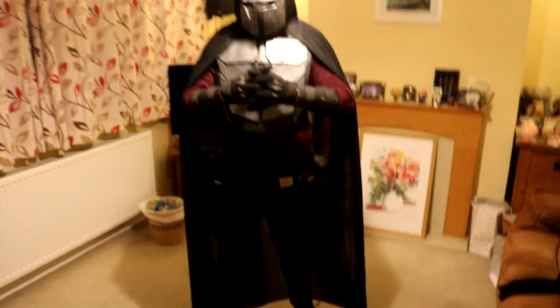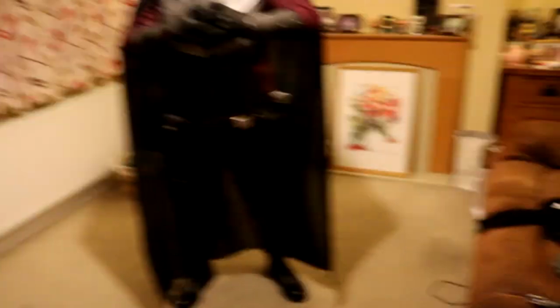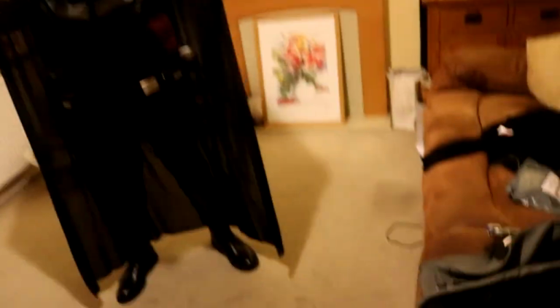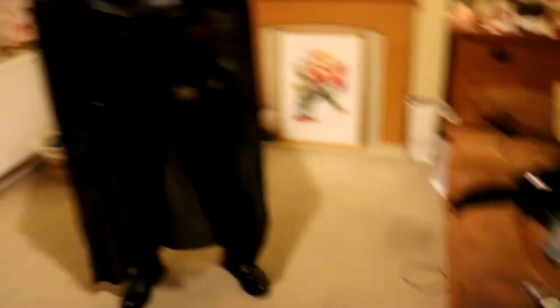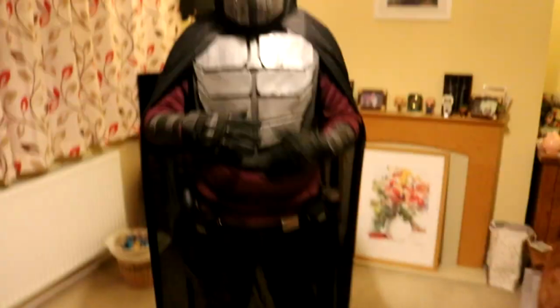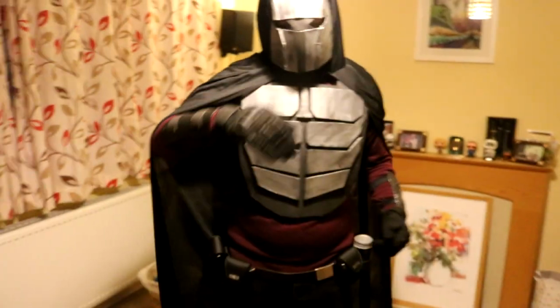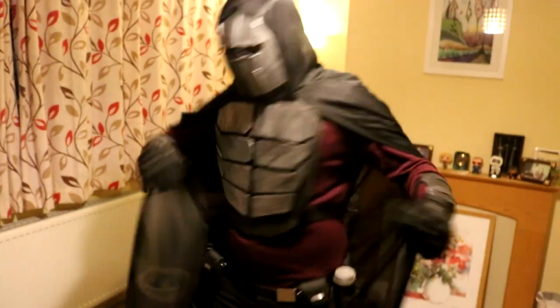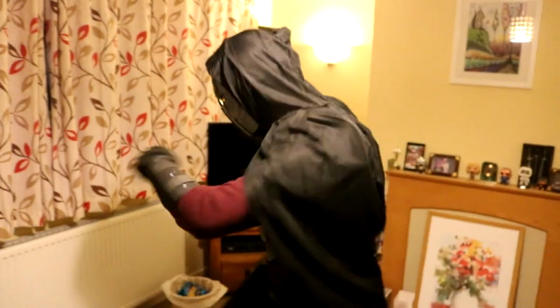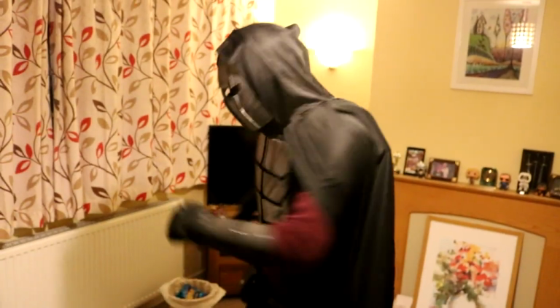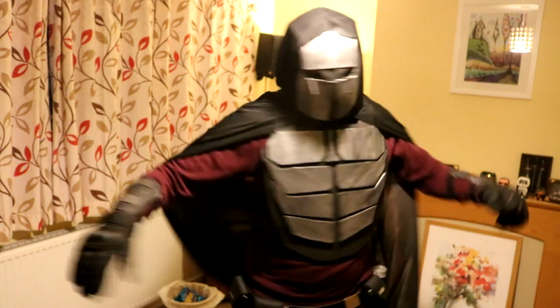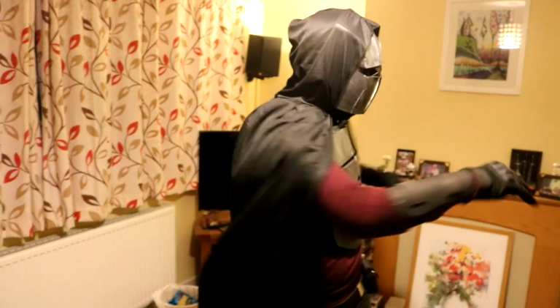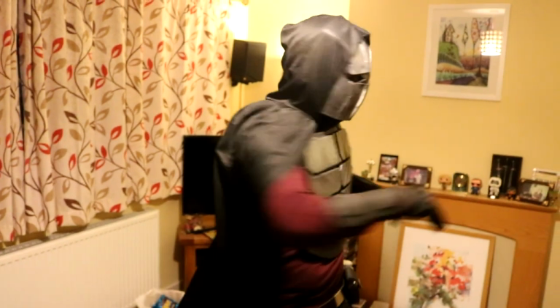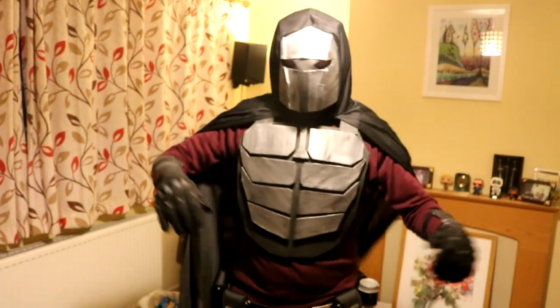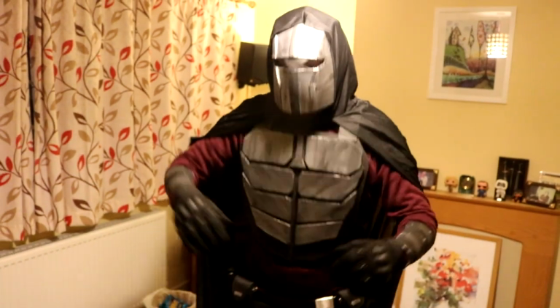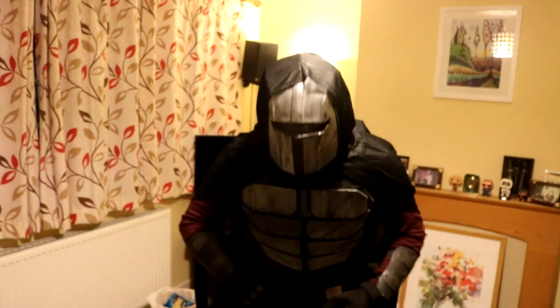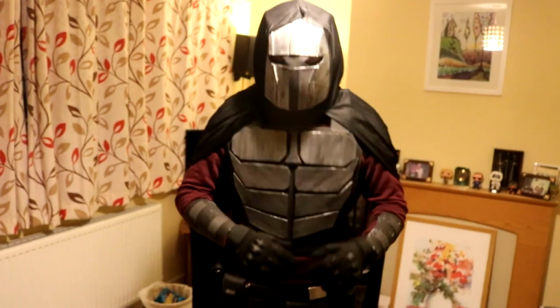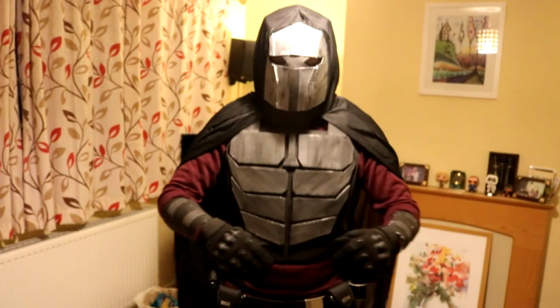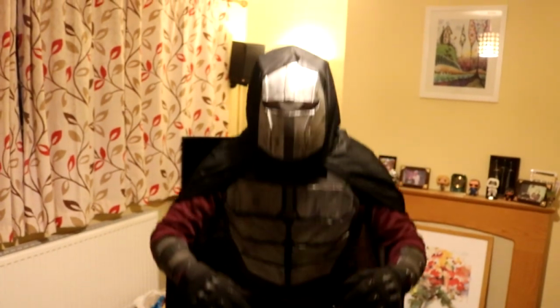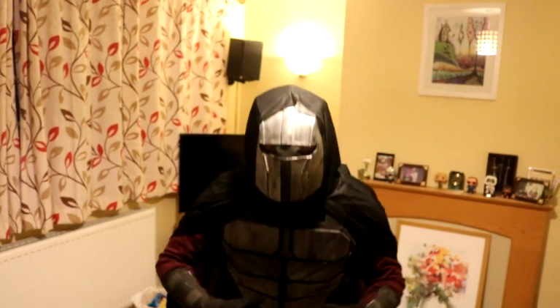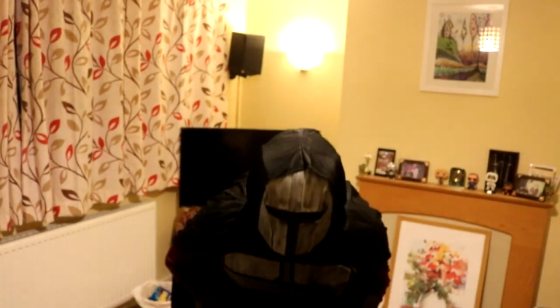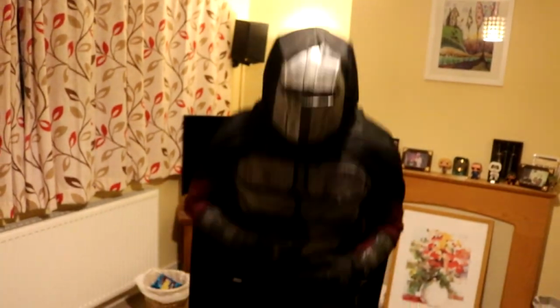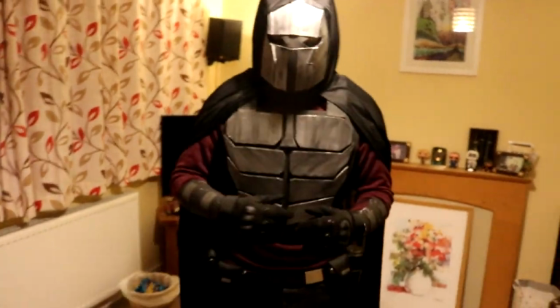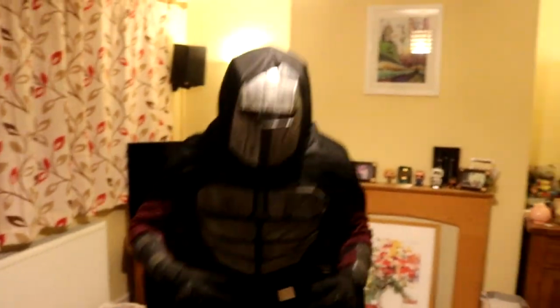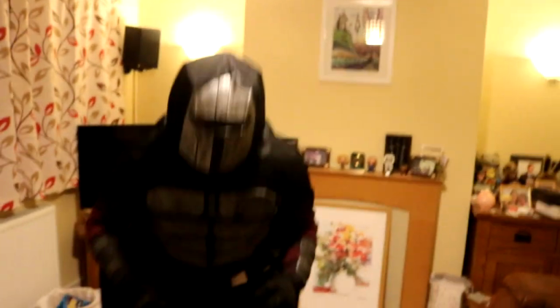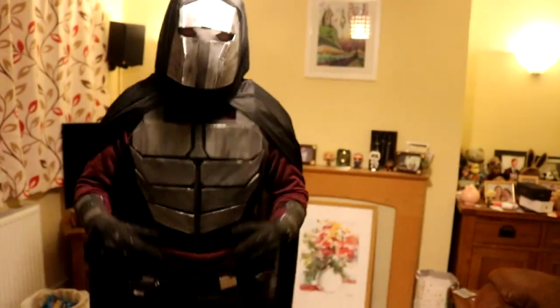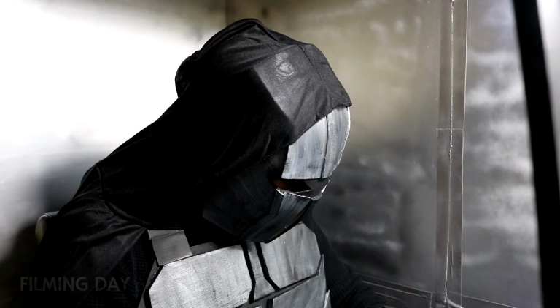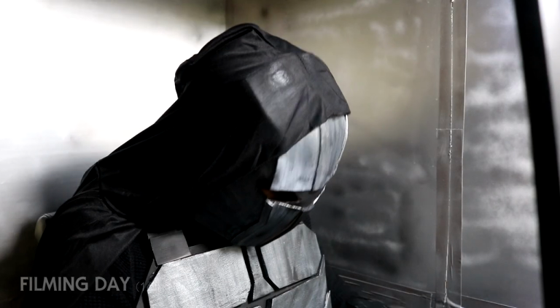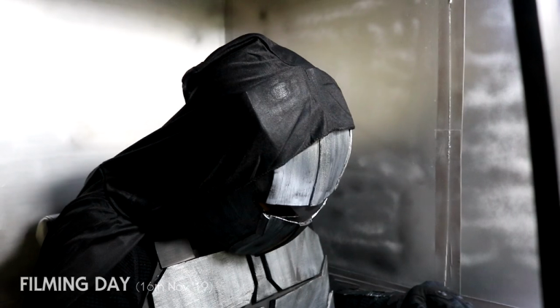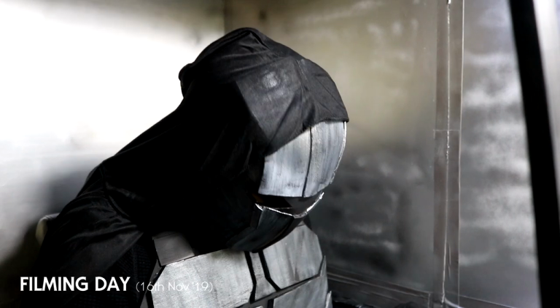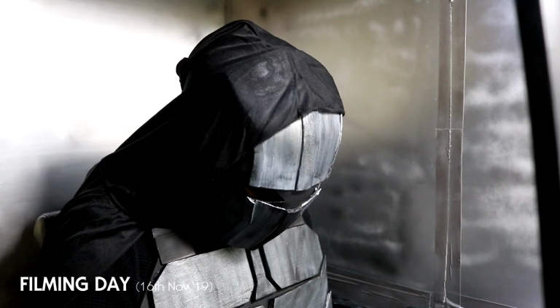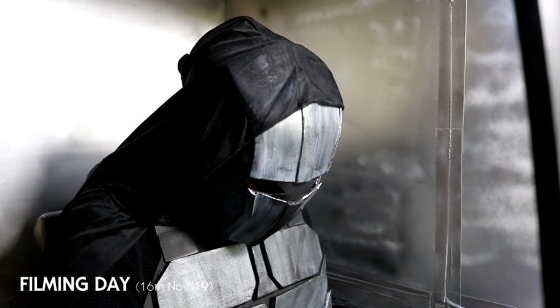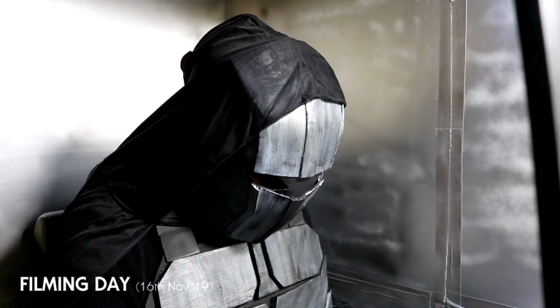How good is it to move in? It's pretty good. The only thing that's annoying is bending up — my chest crunches up. That looks good though, that's the throttle.